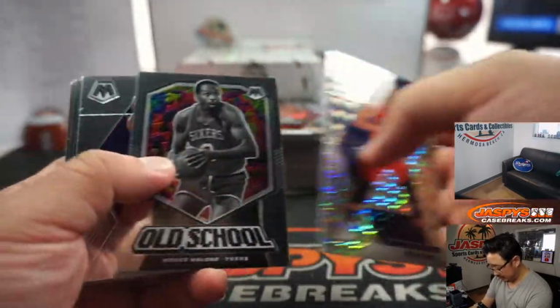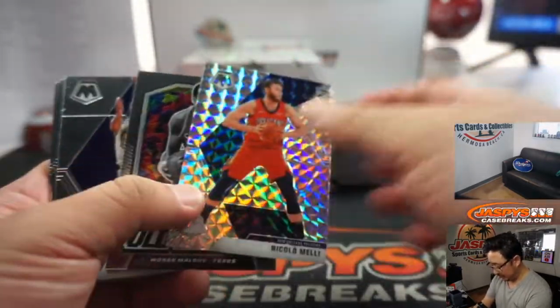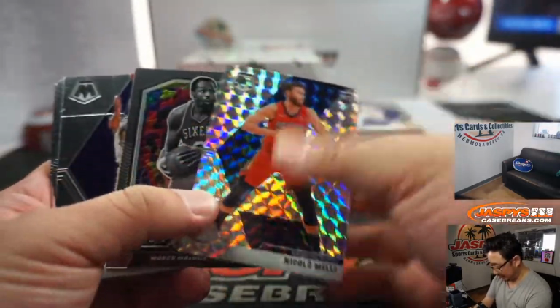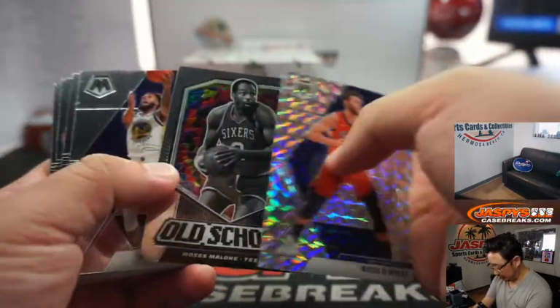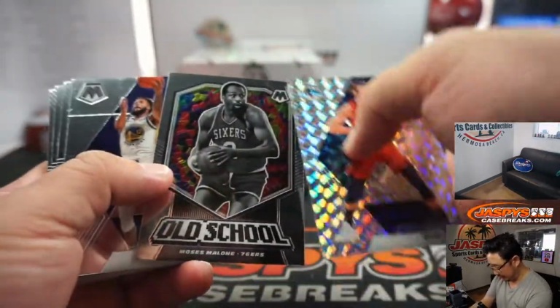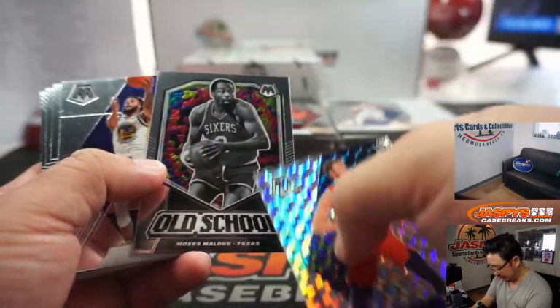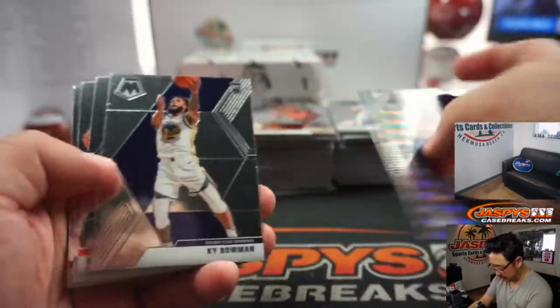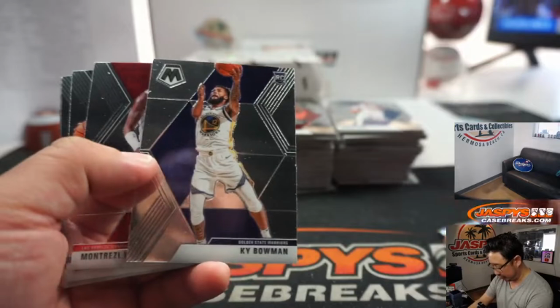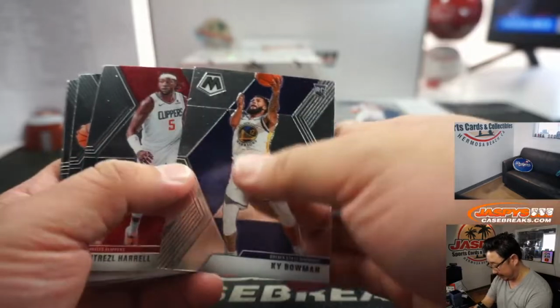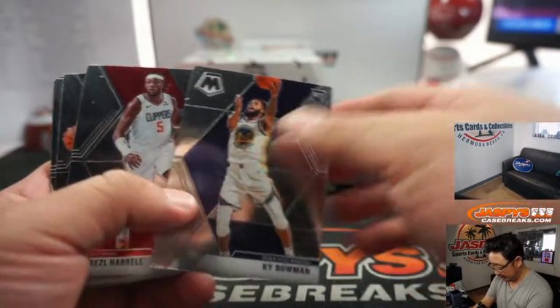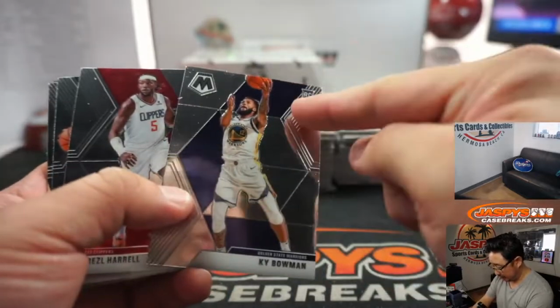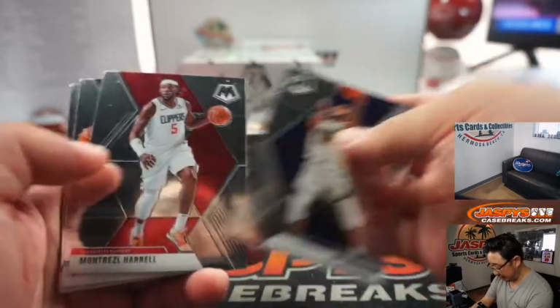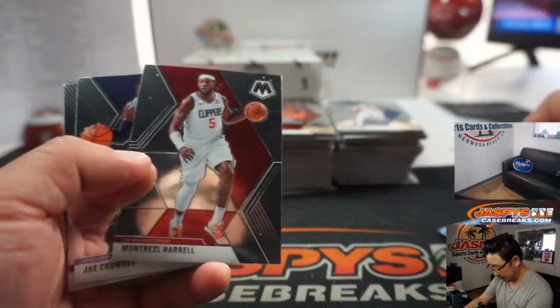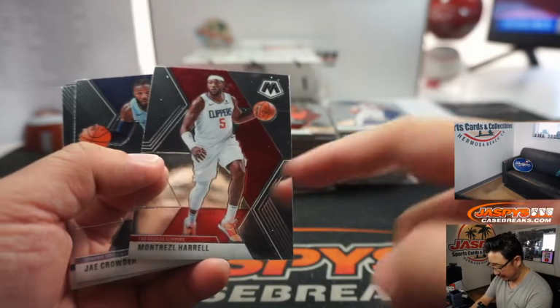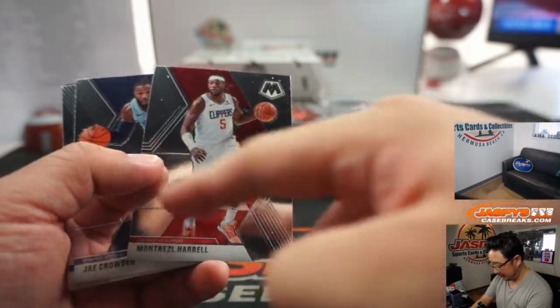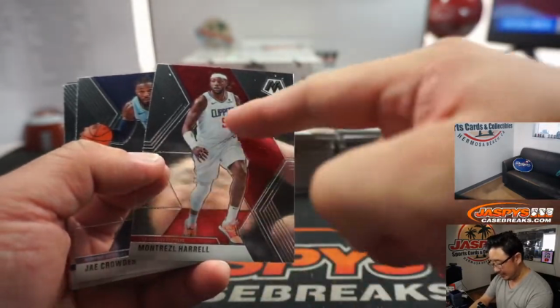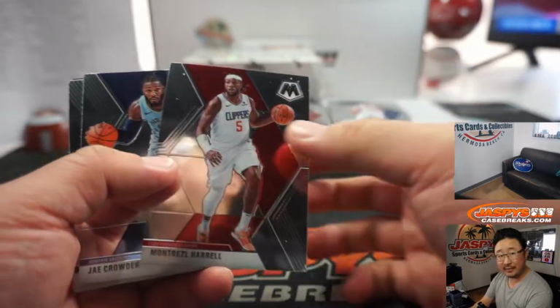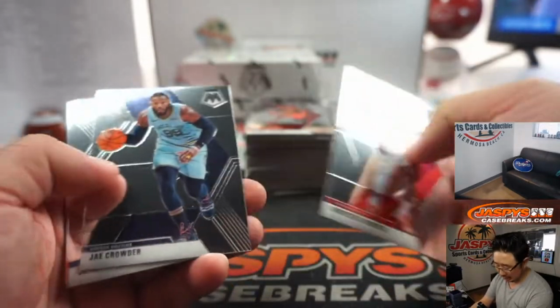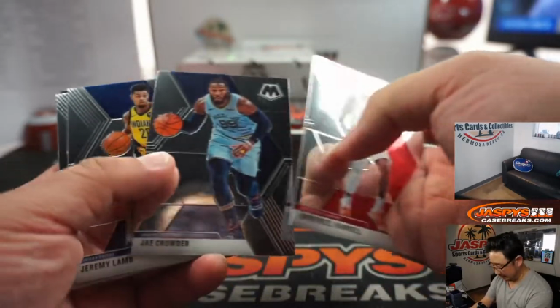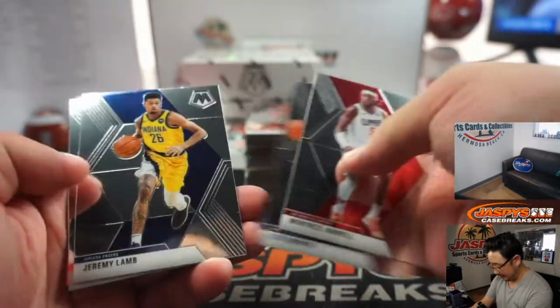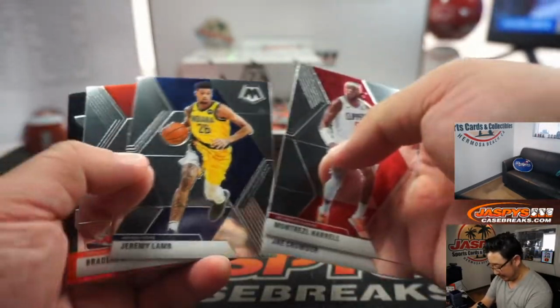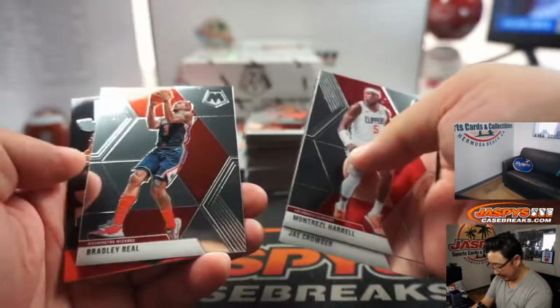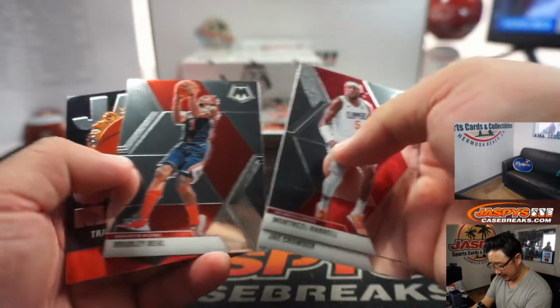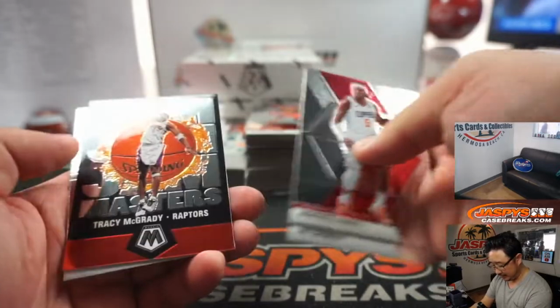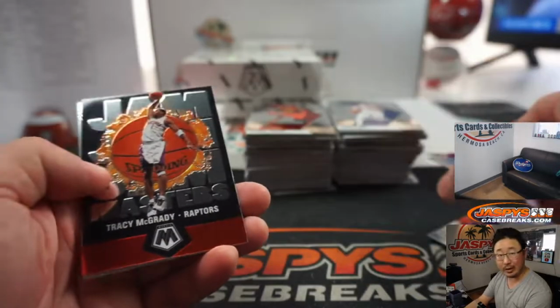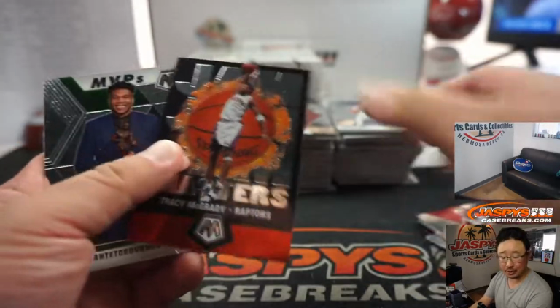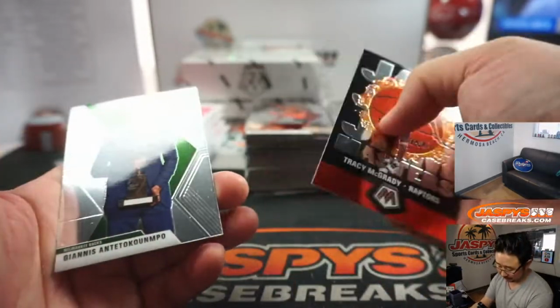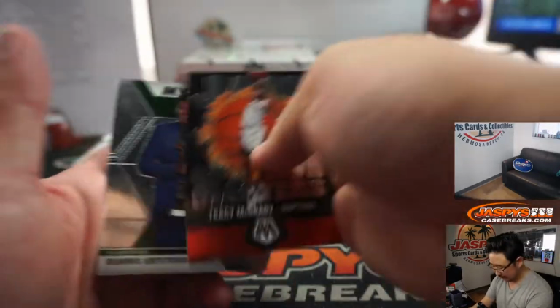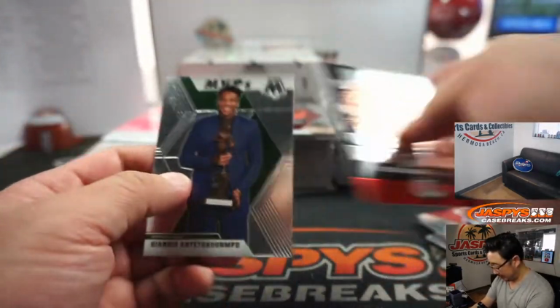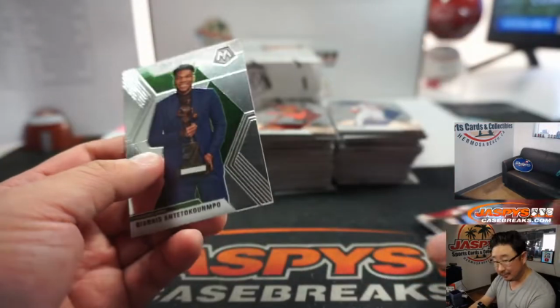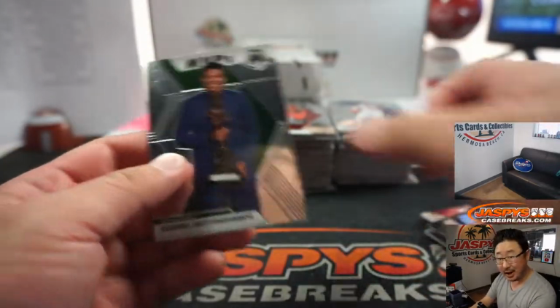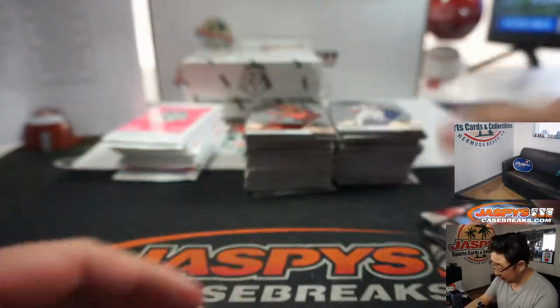Obviously these parallels will ship, inserts will ship, rookie cards will ship. Vet Commons — these will not ship. Giannis will ship.